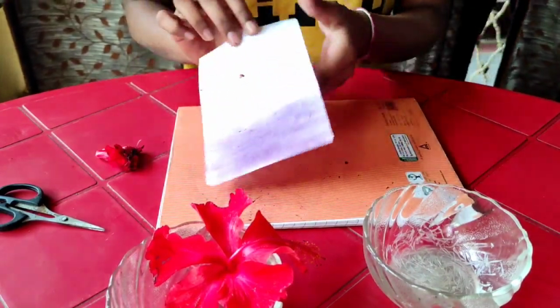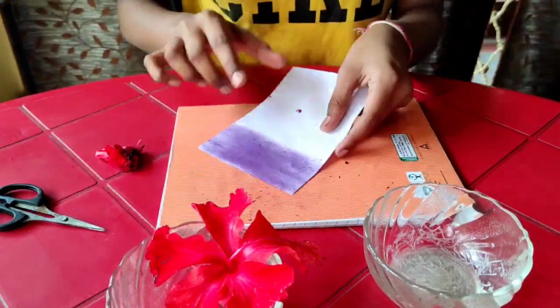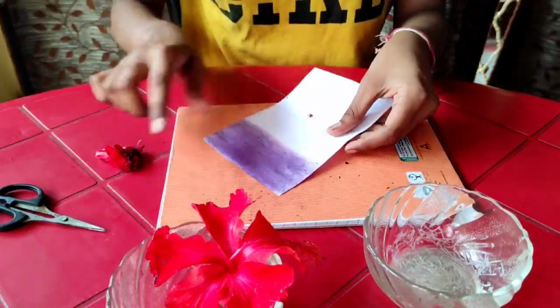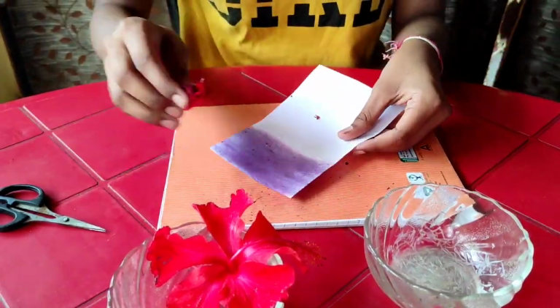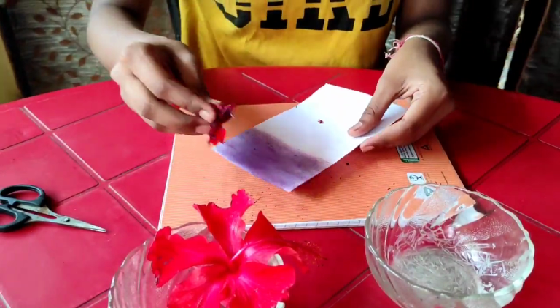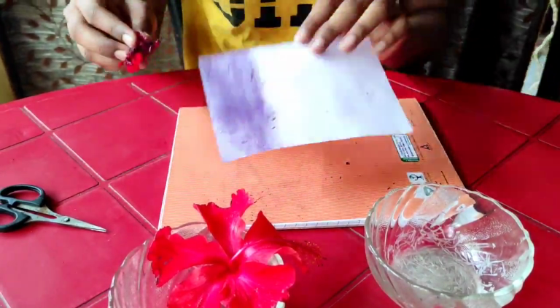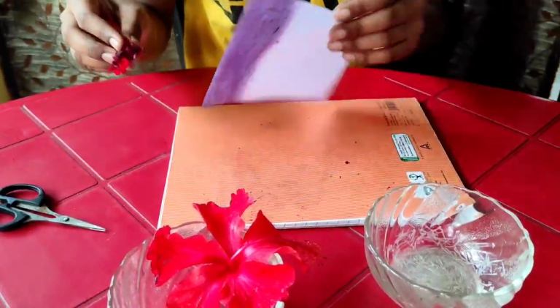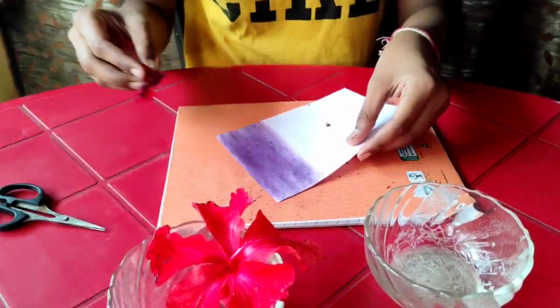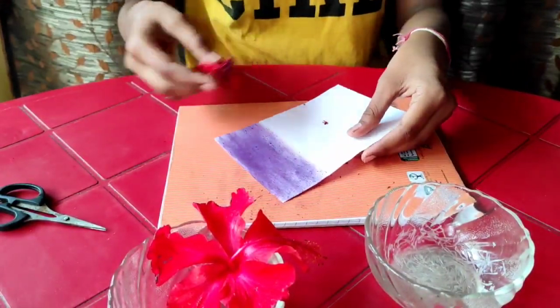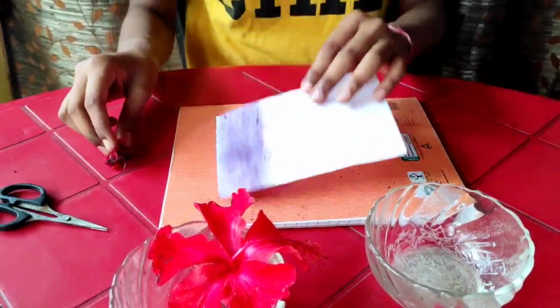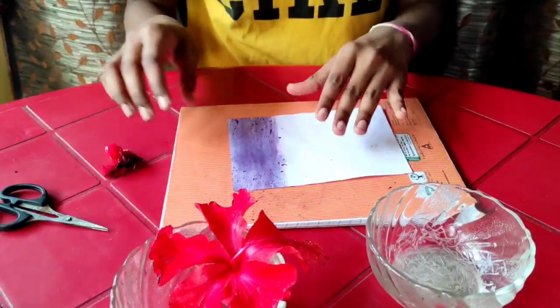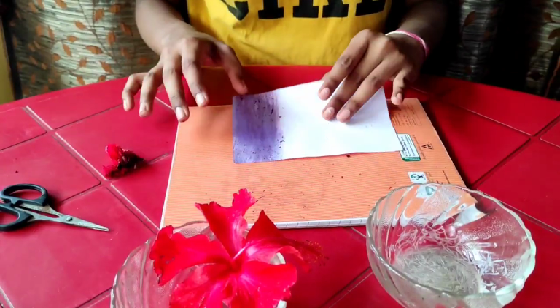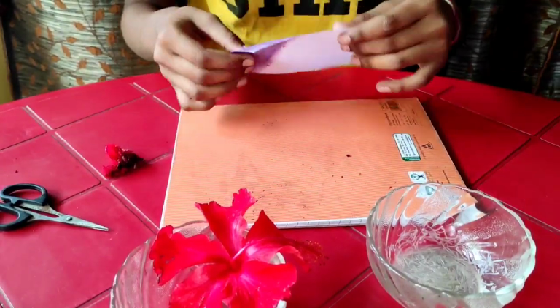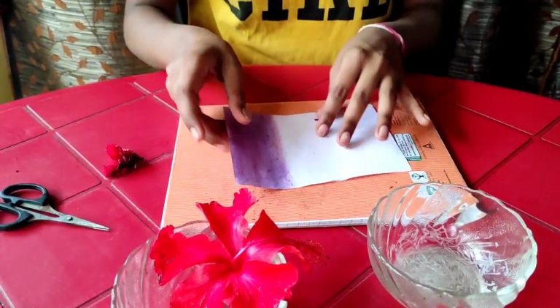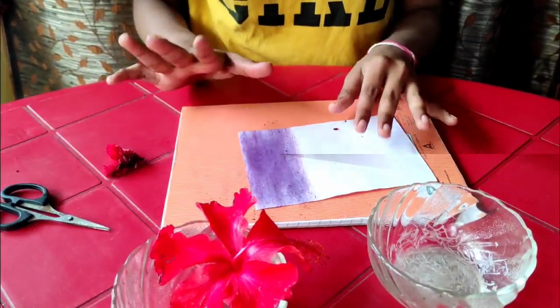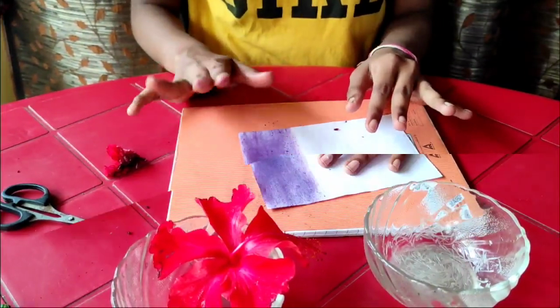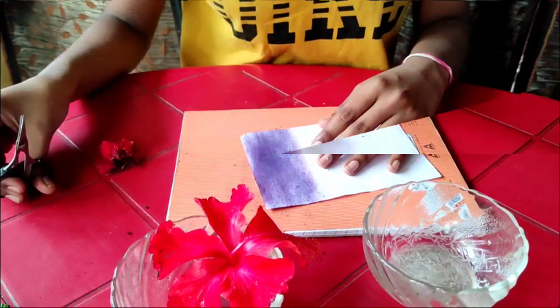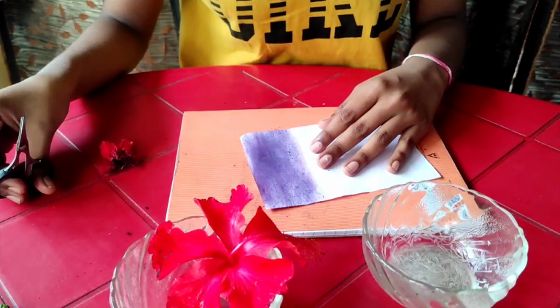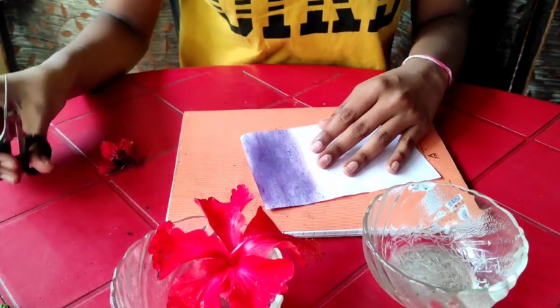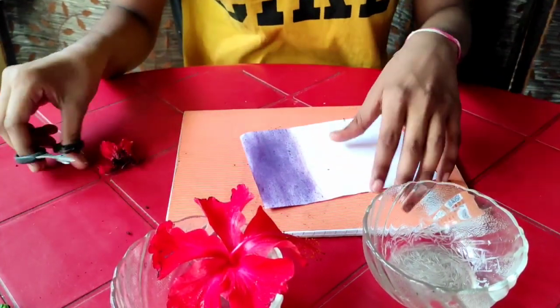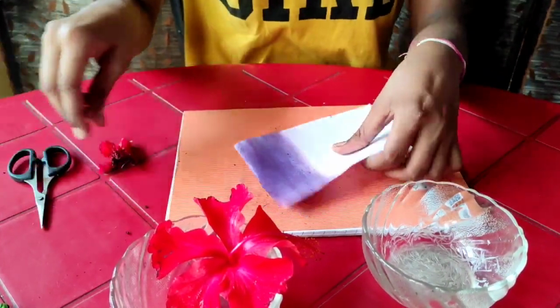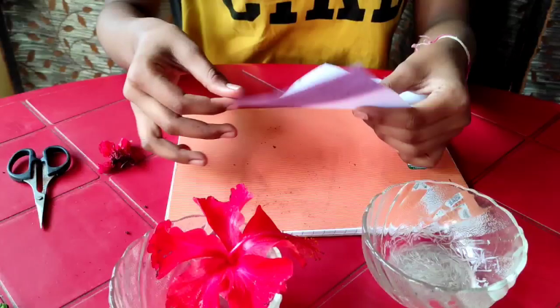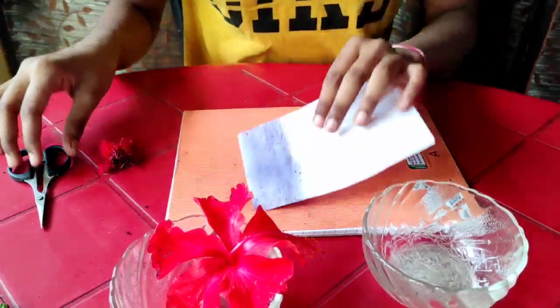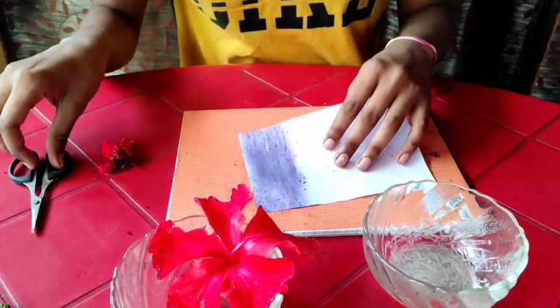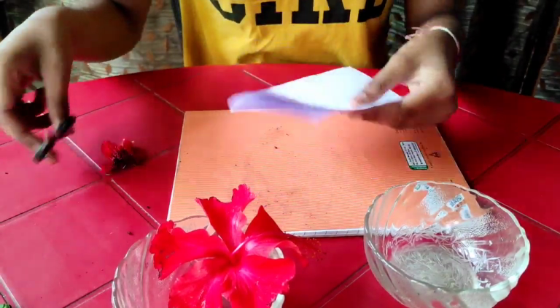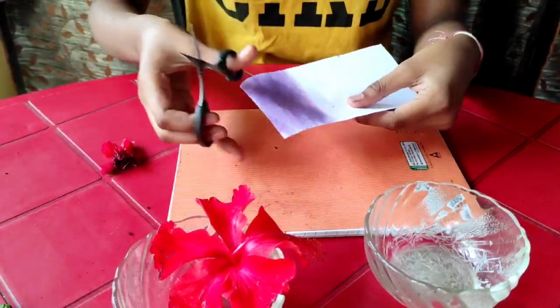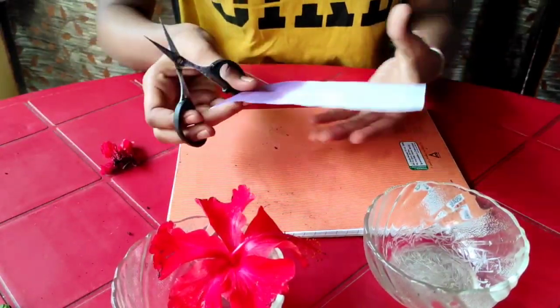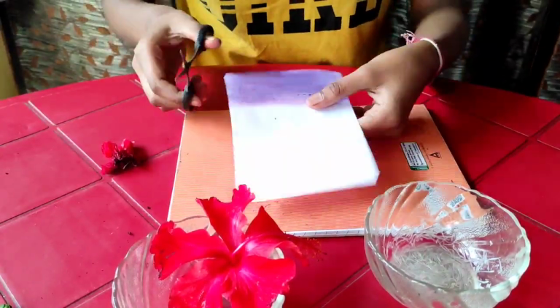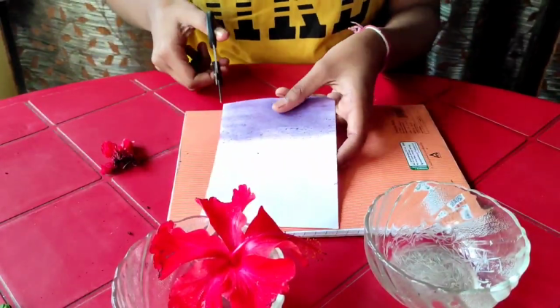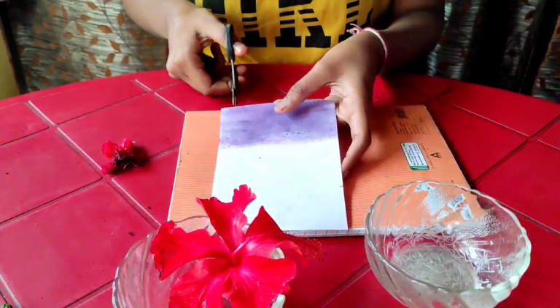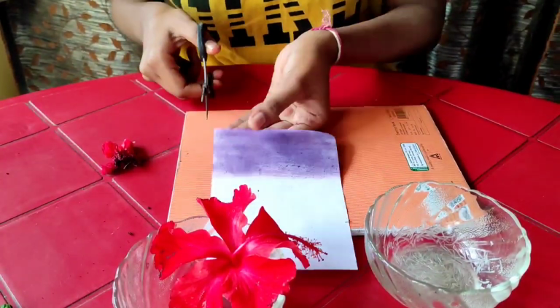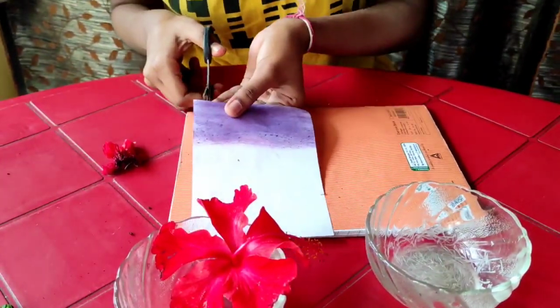Now I rub the hibiscus flower at both sides, as you see here. Let it dry for 2 minutes. Now it's dry. Now cut the paper into strips as you see here.